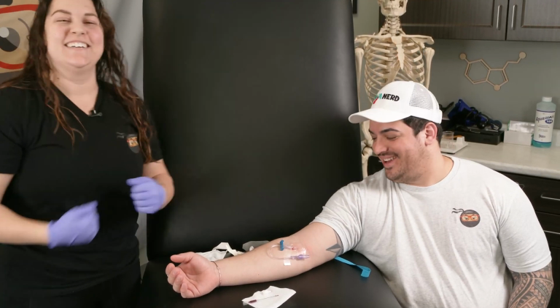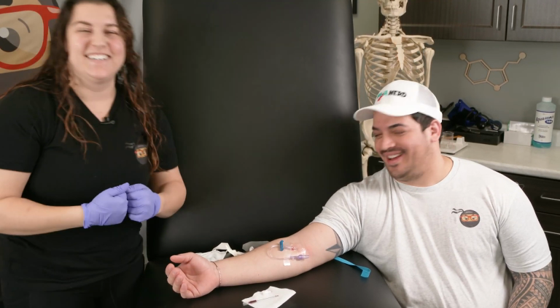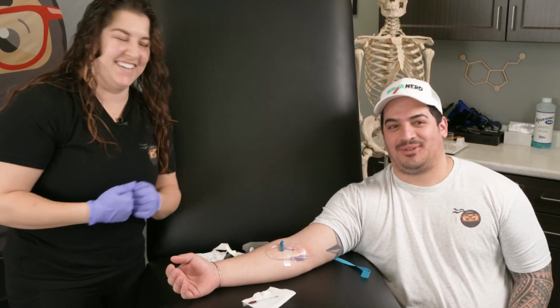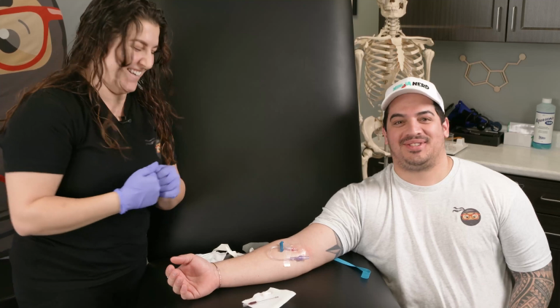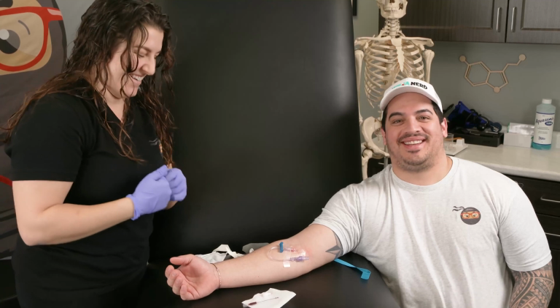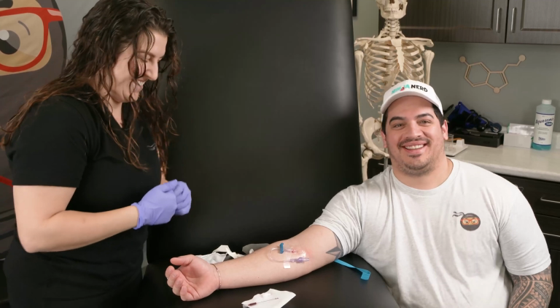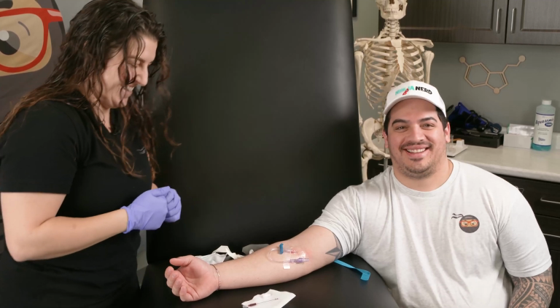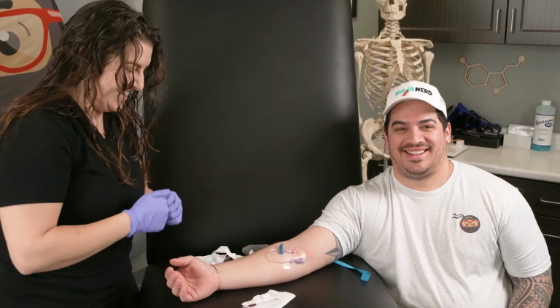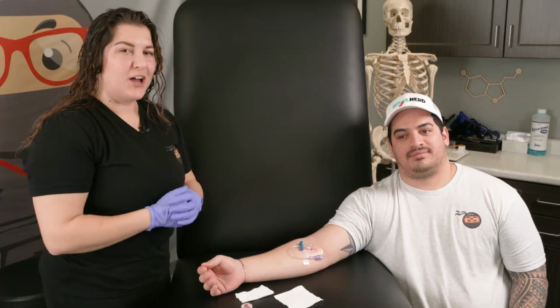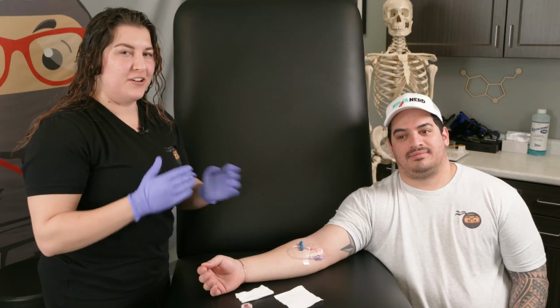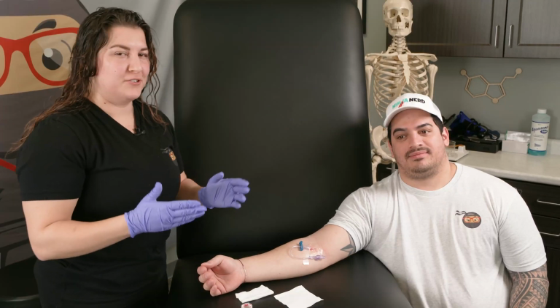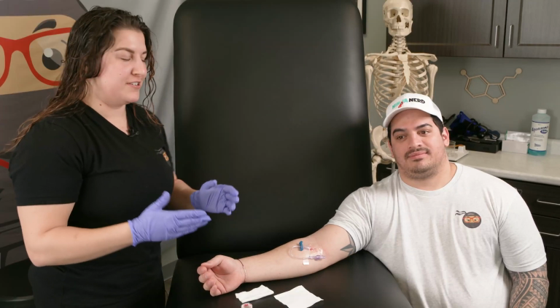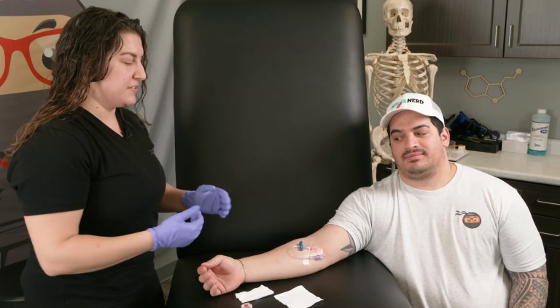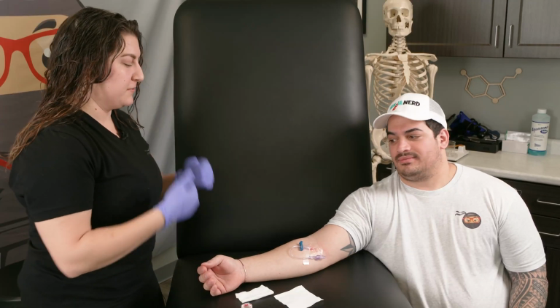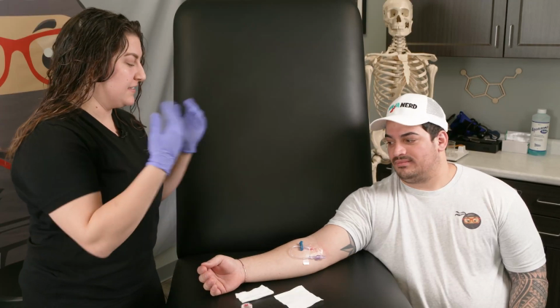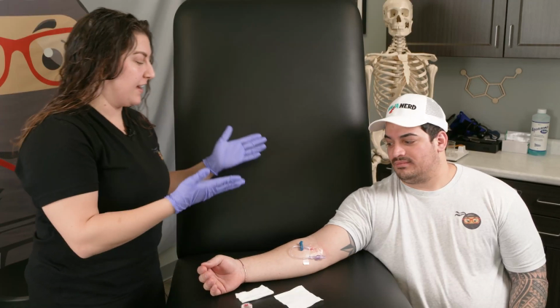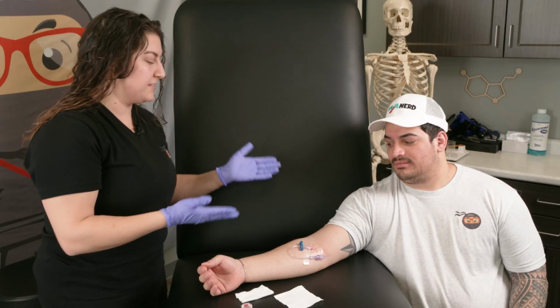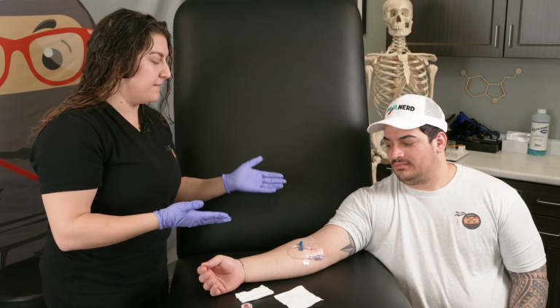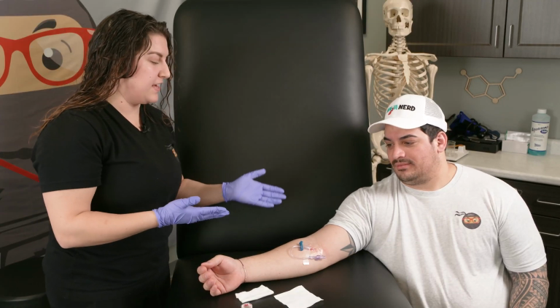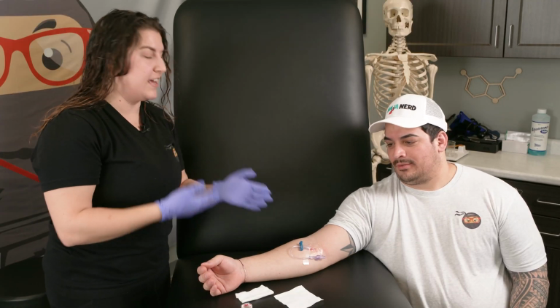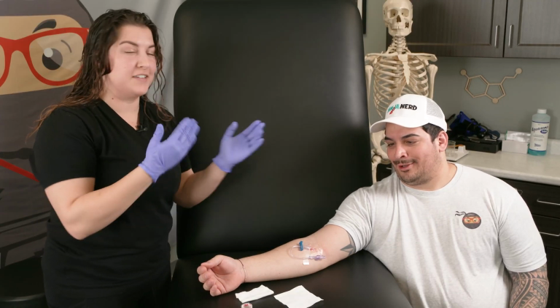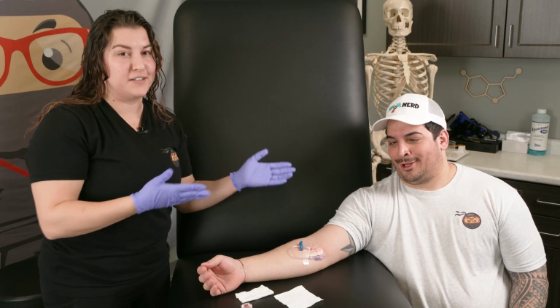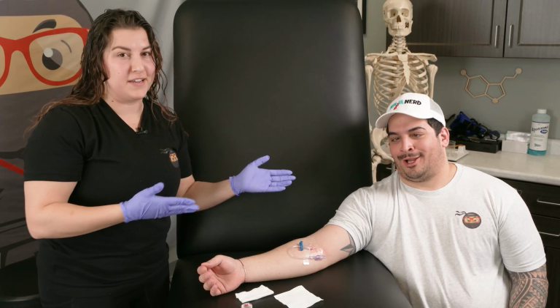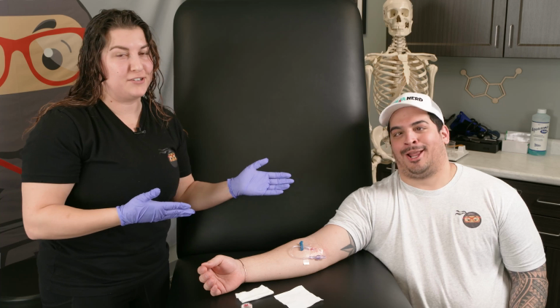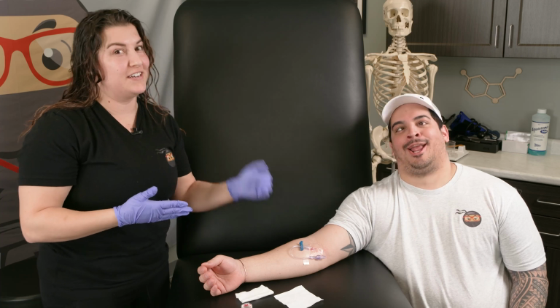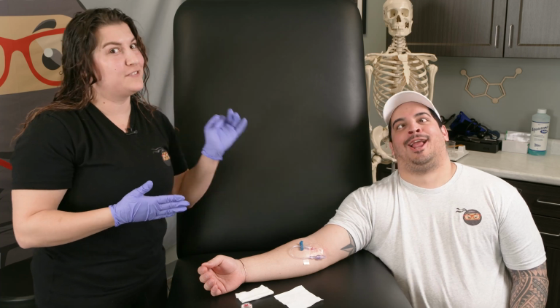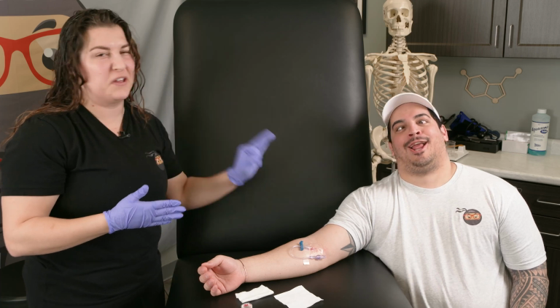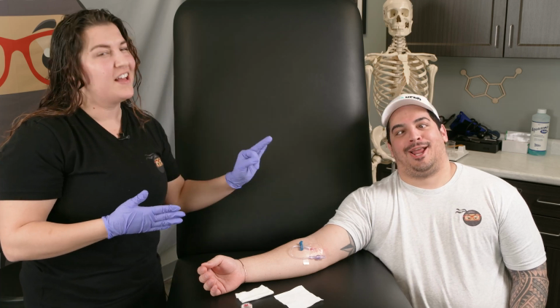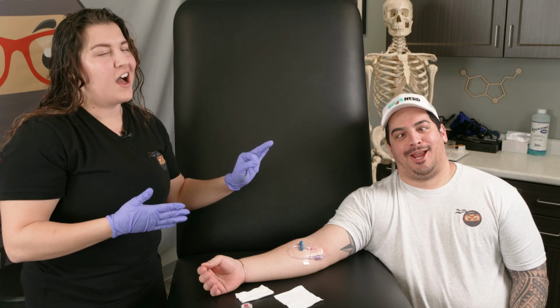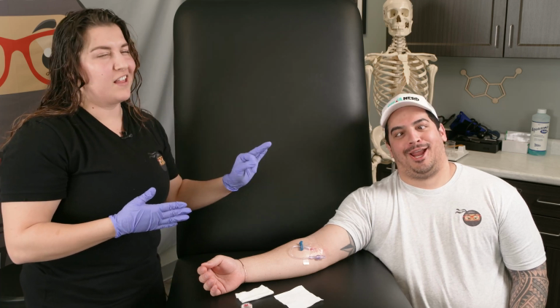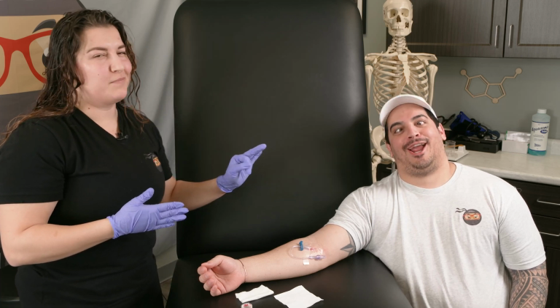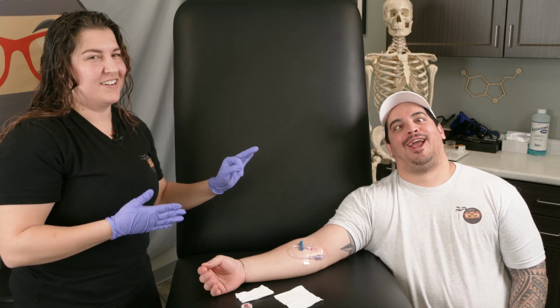And that is it — IV's in! All right Ninja Nerds, so Zach has his IV. He's gotten his medication and he's feeling a lot better.